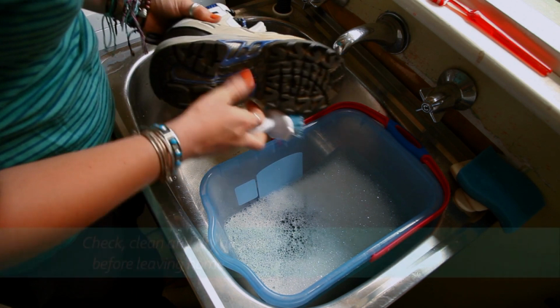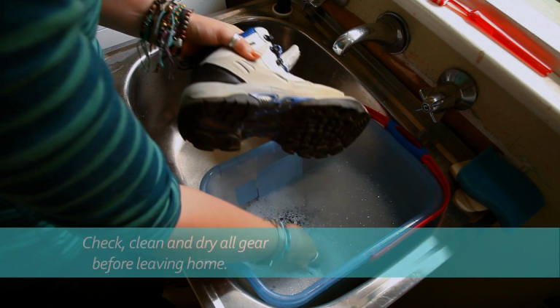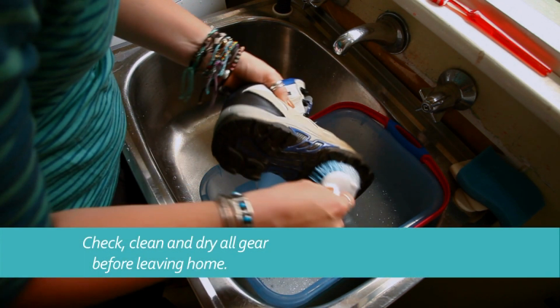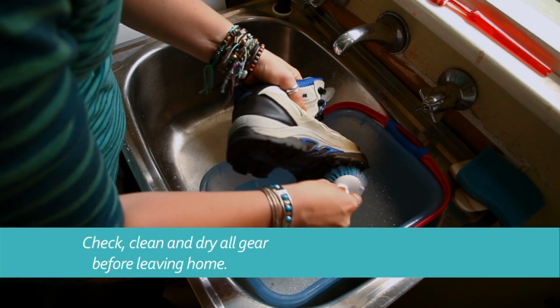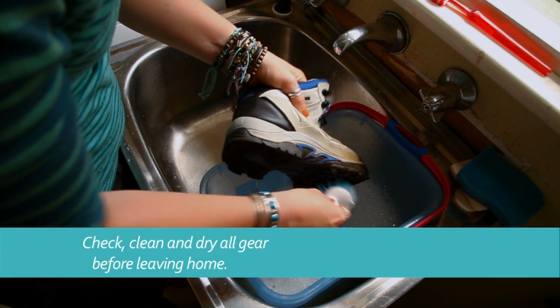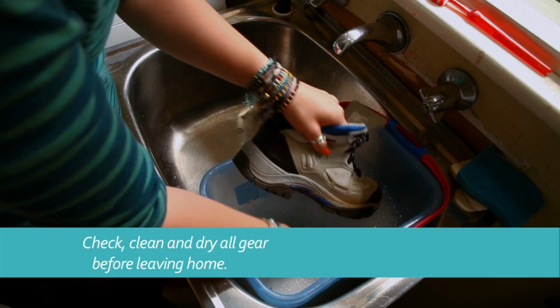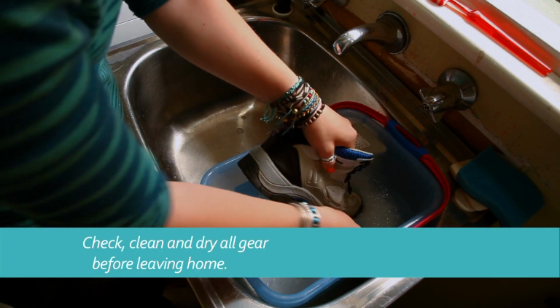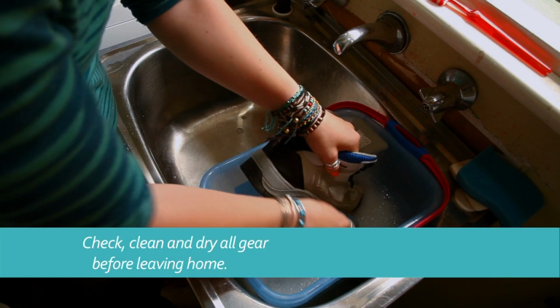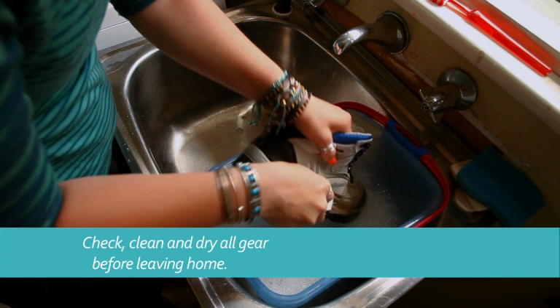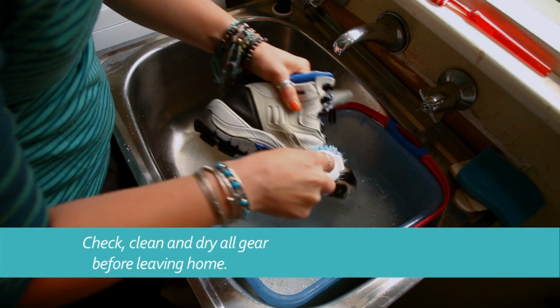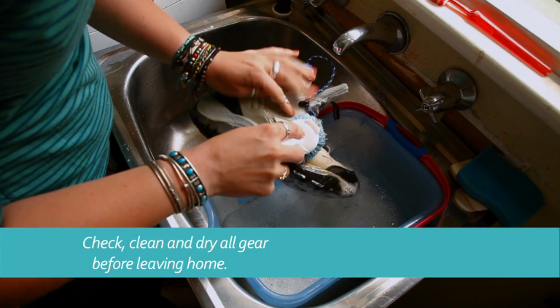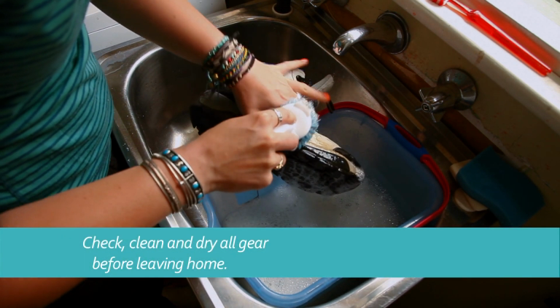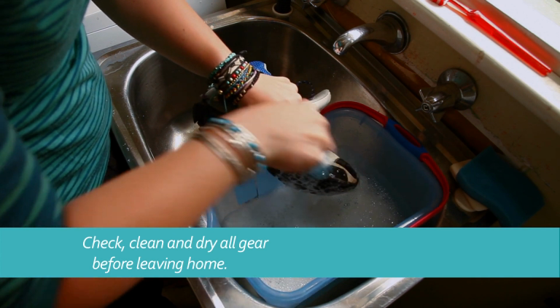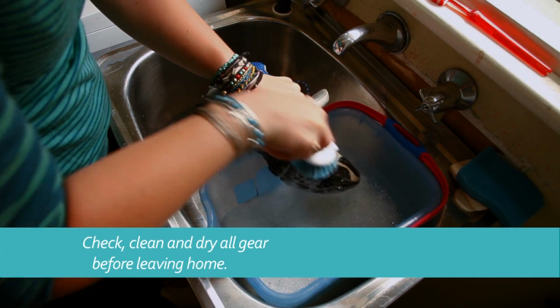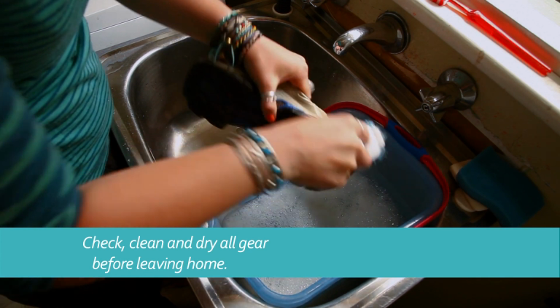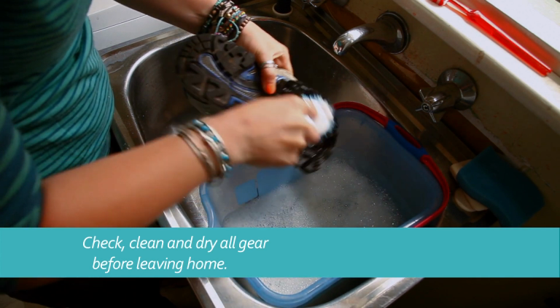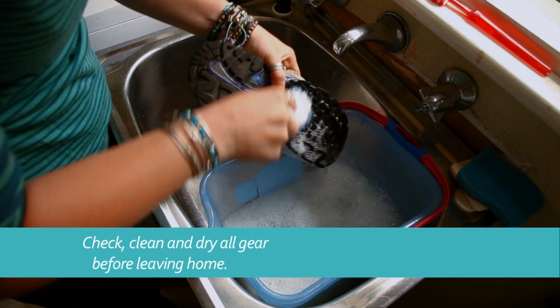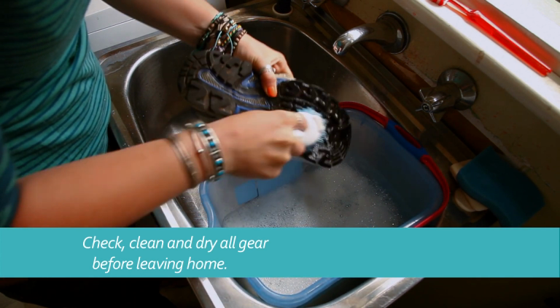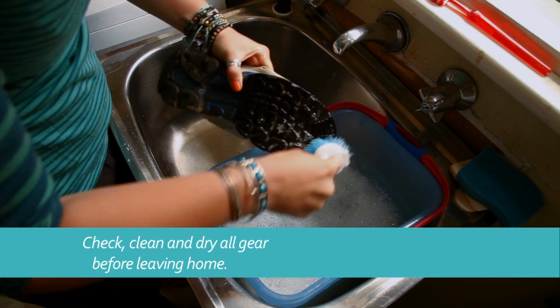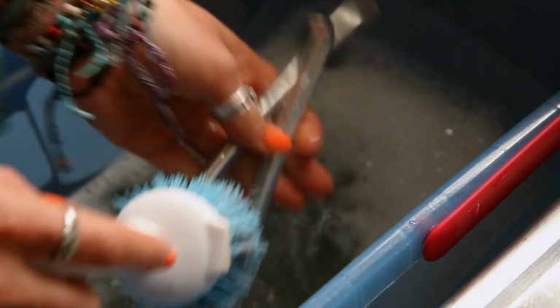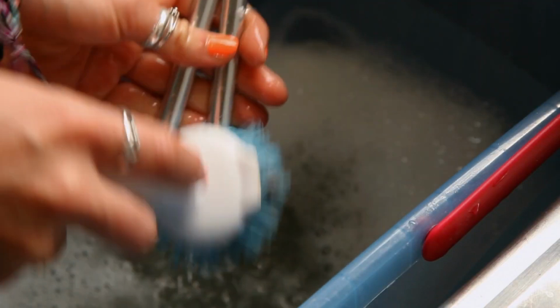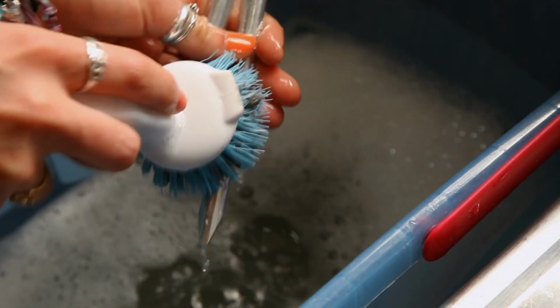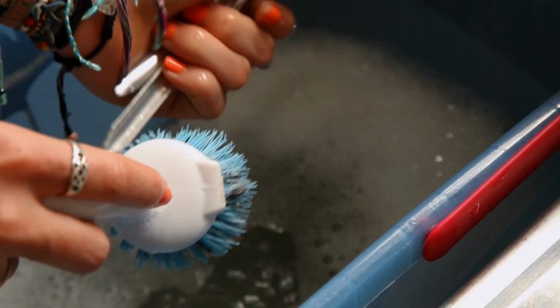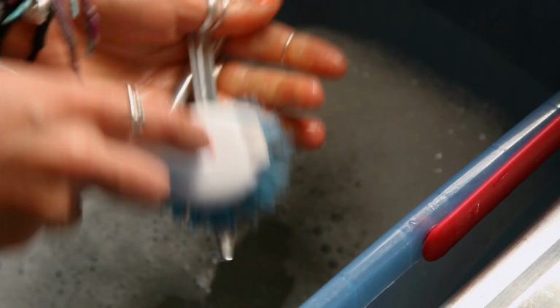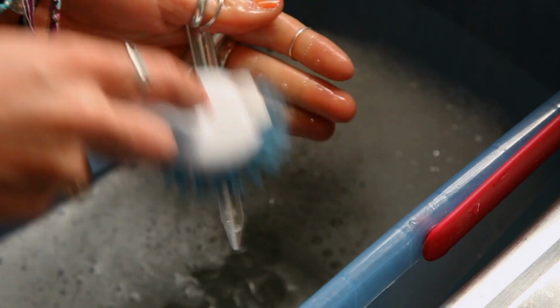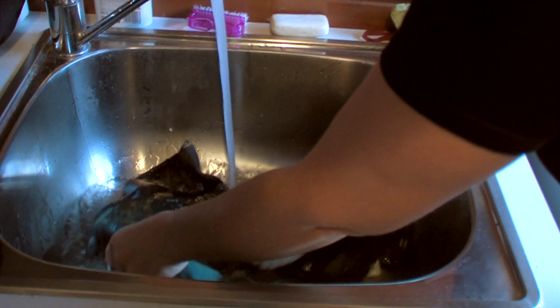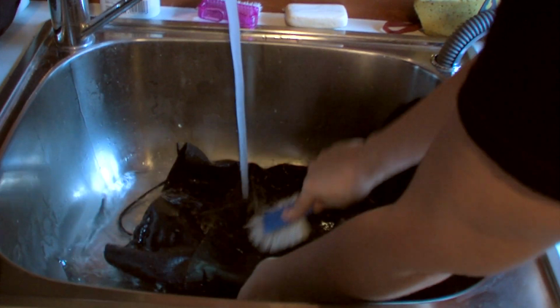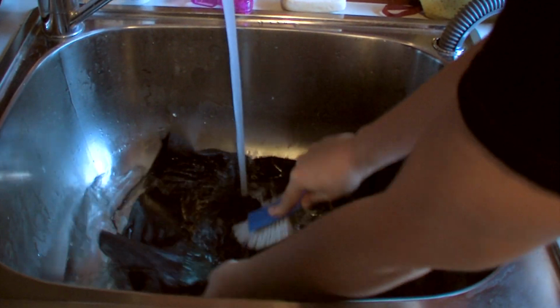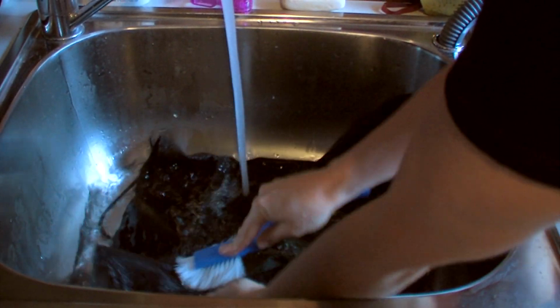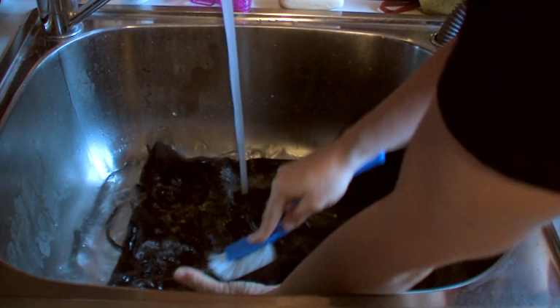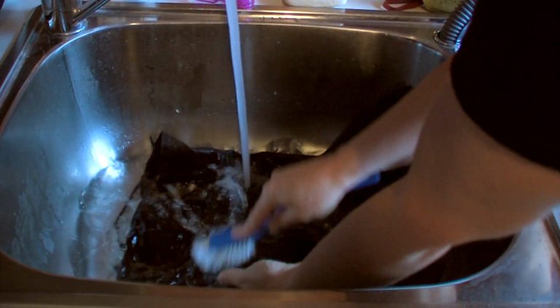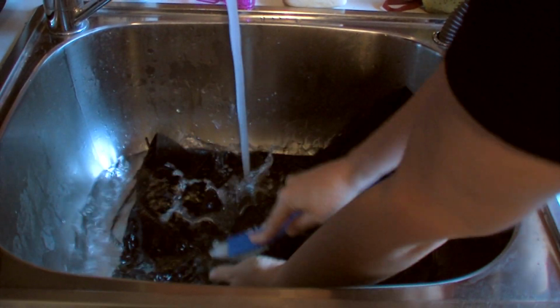When bushwalking in Tasmania, remember anything that gets wet and muddy can carry pests and diseases into the area. And it's not just your boots you need to remember to clean. If you're travelling between areas, you should do a thorough clean of all your gear.